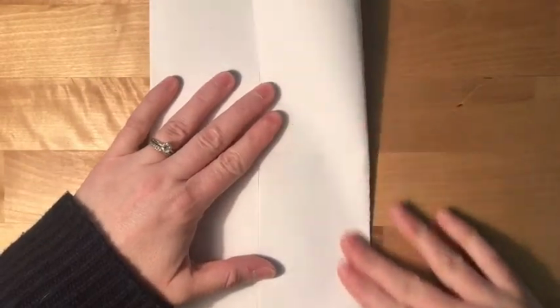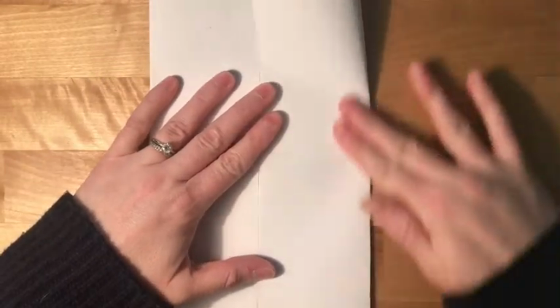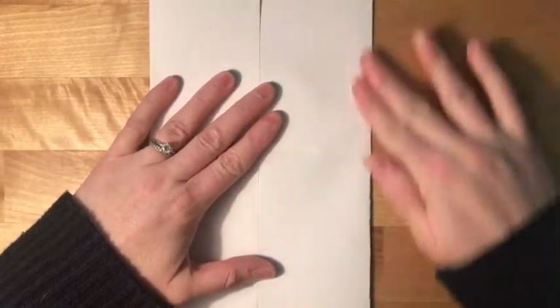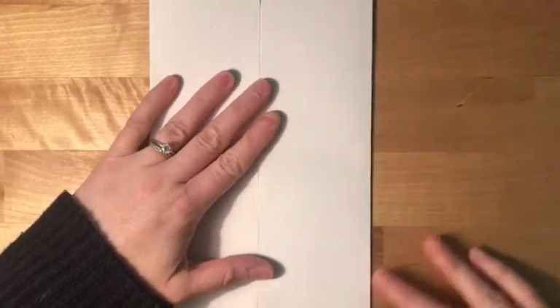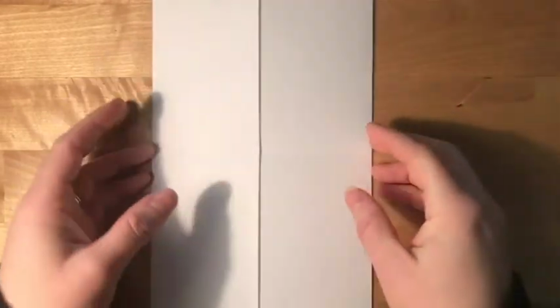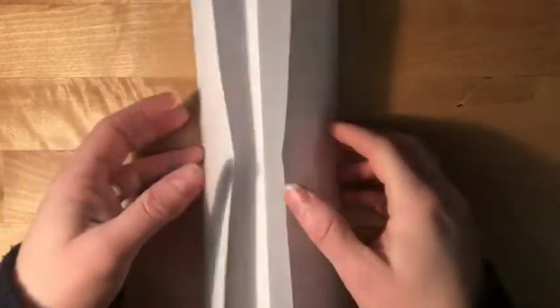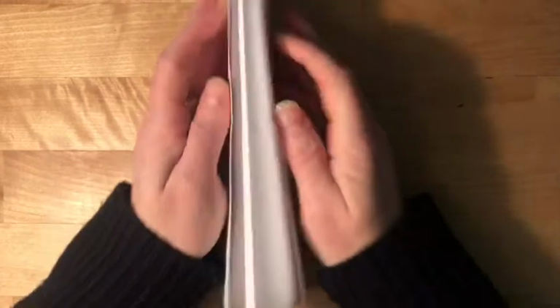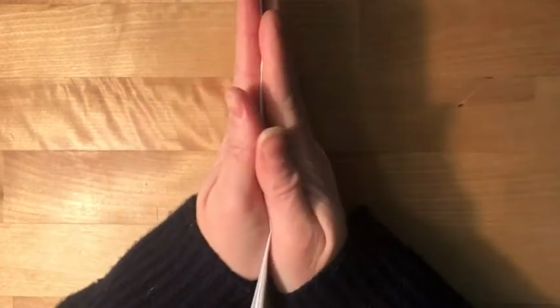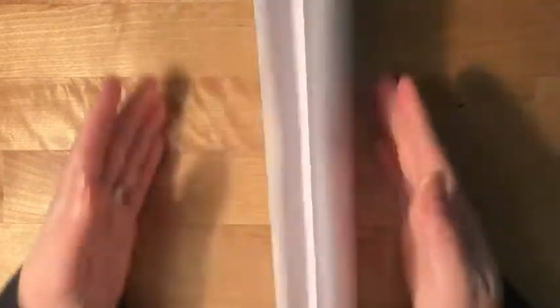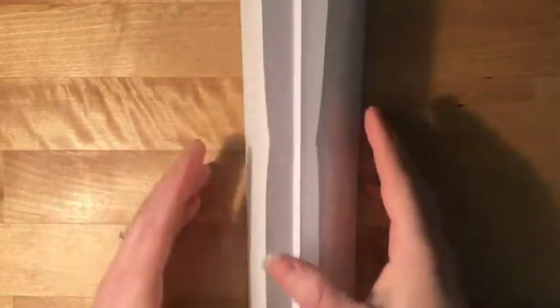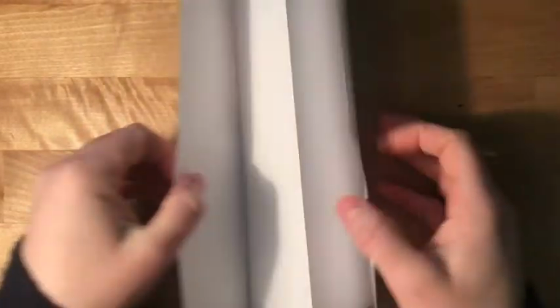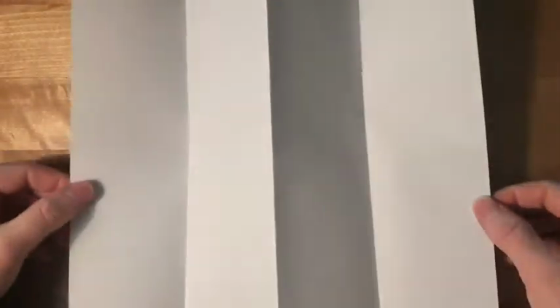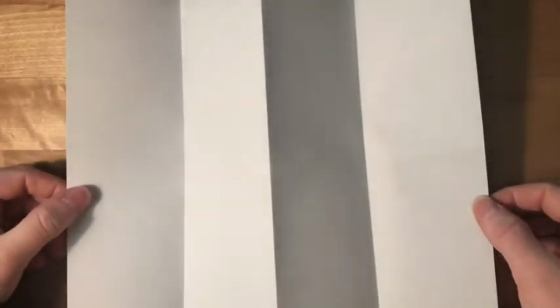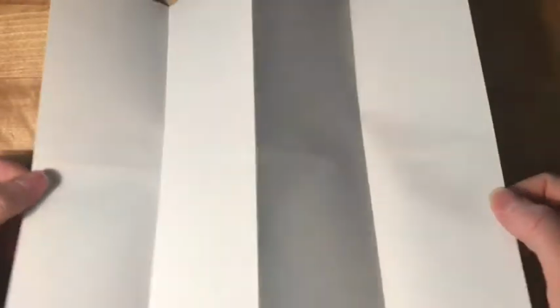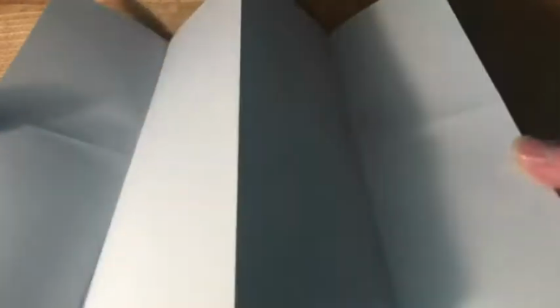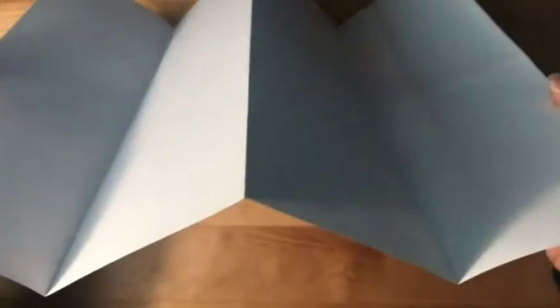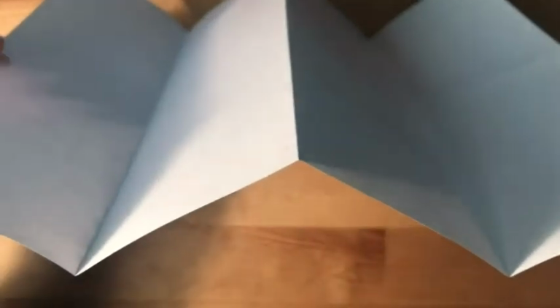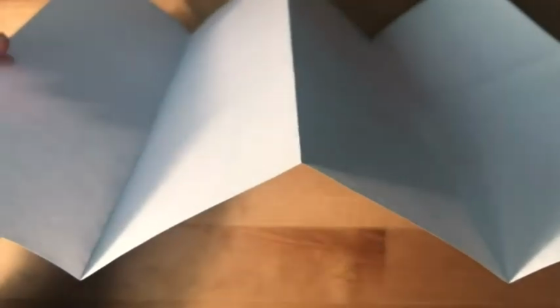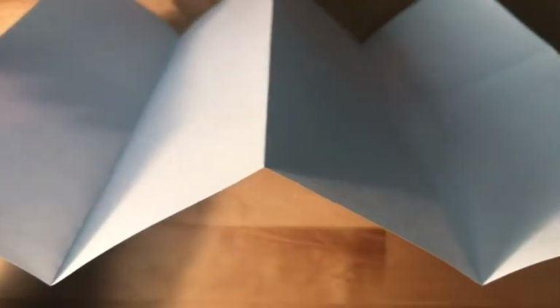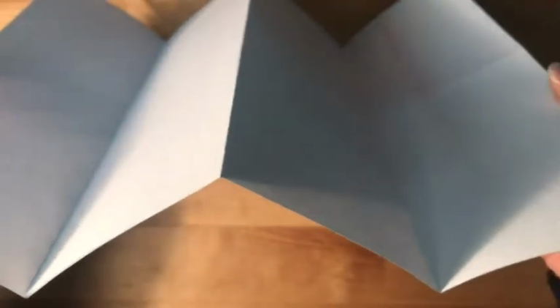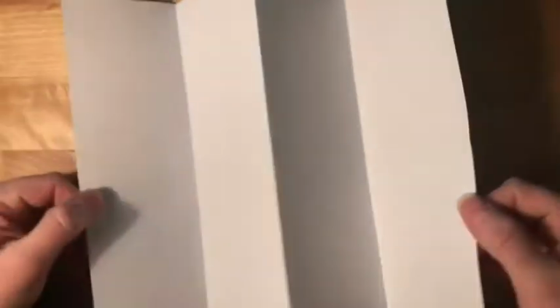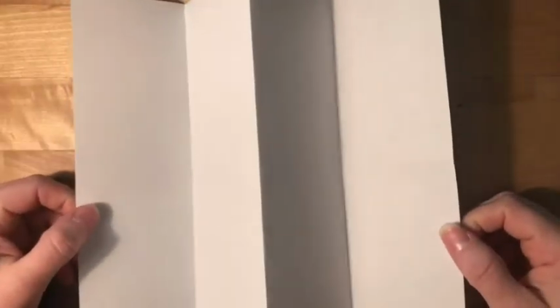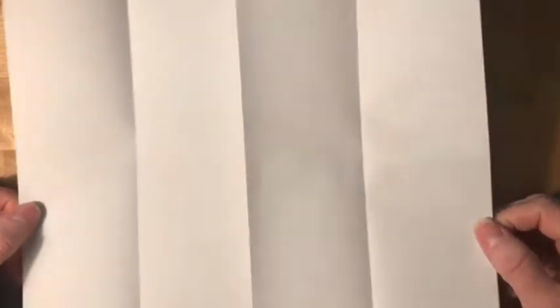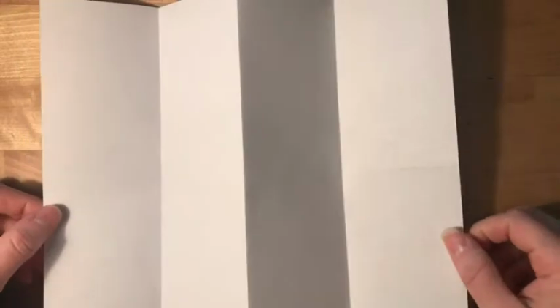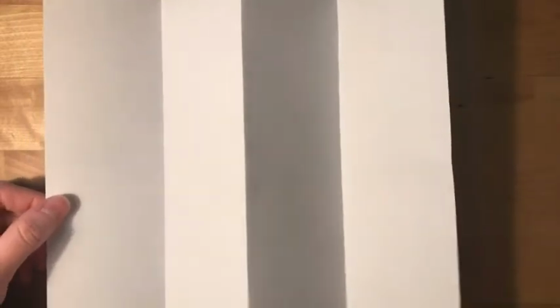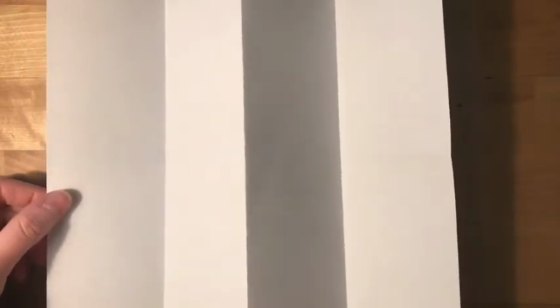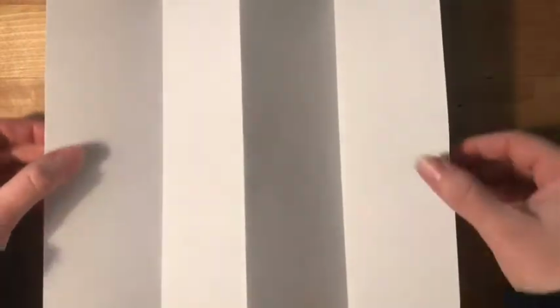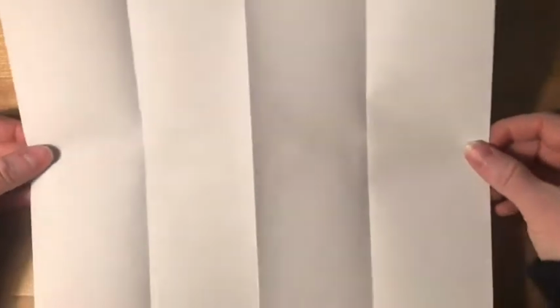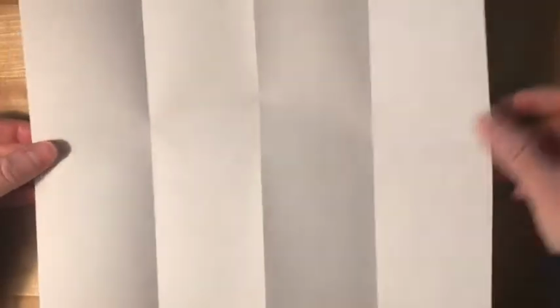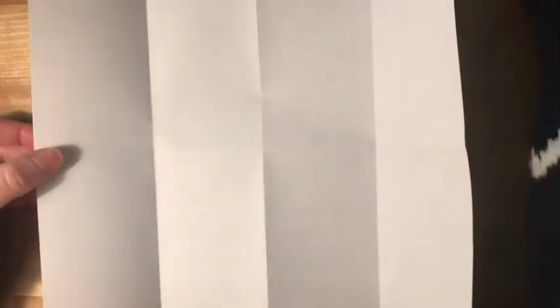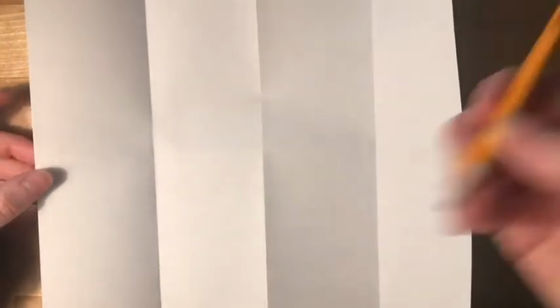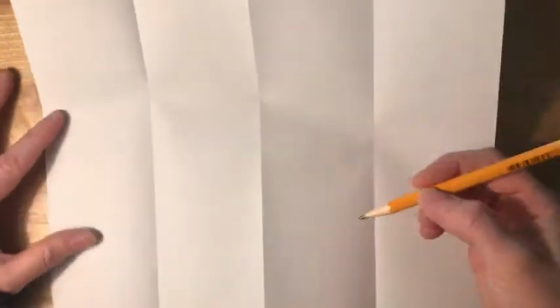When you make a fold it's either like a valley or like a mountain. If you look at this from the side, you want your folds to look like valley, mountain, valley.